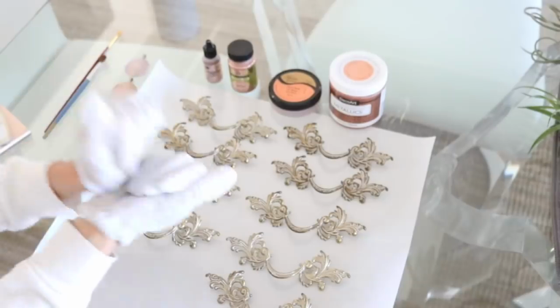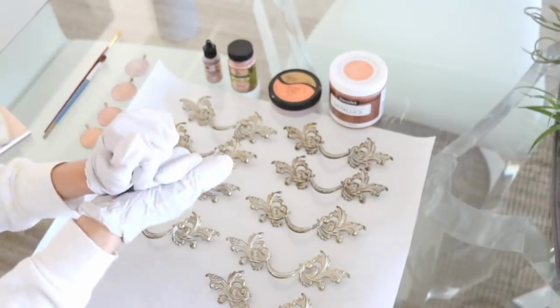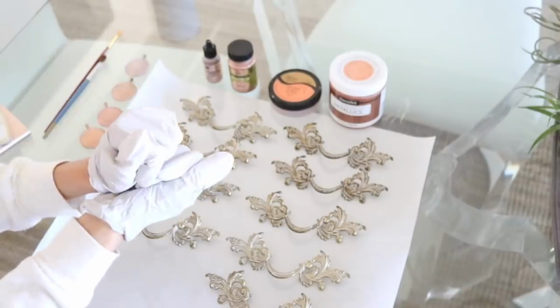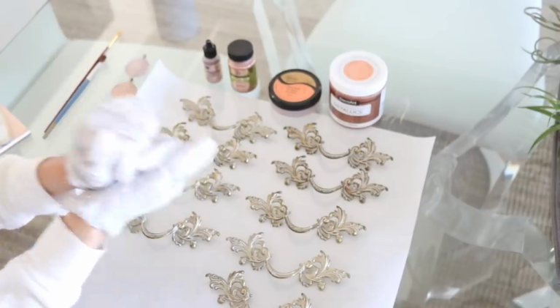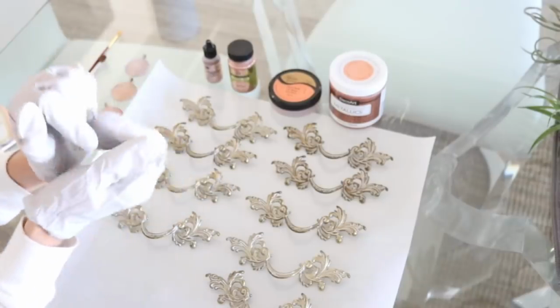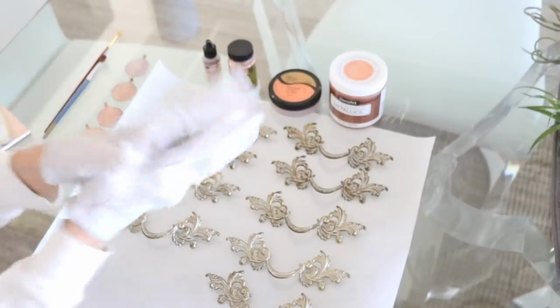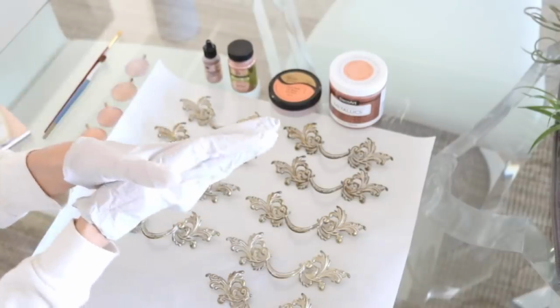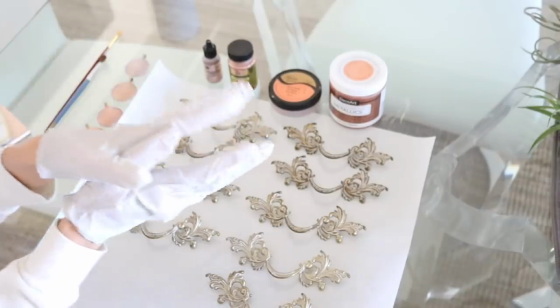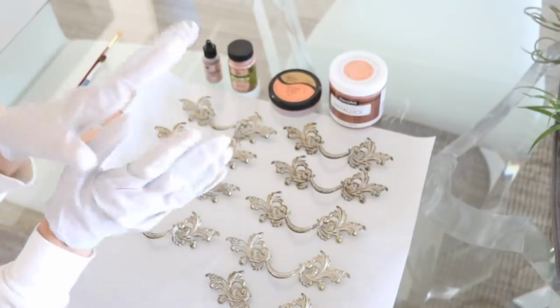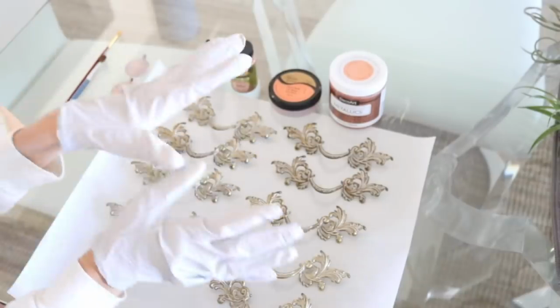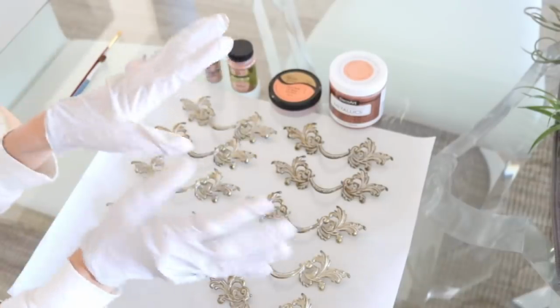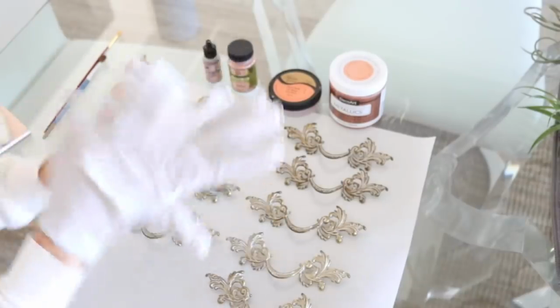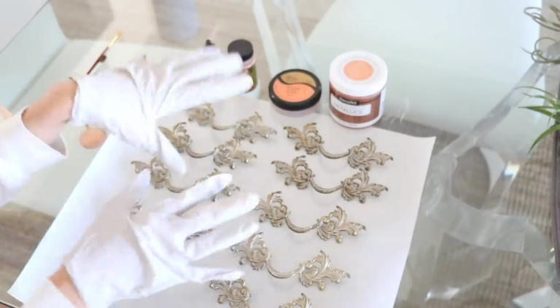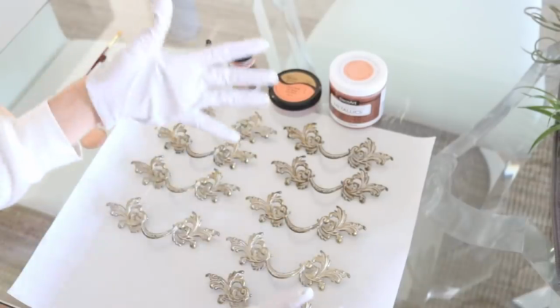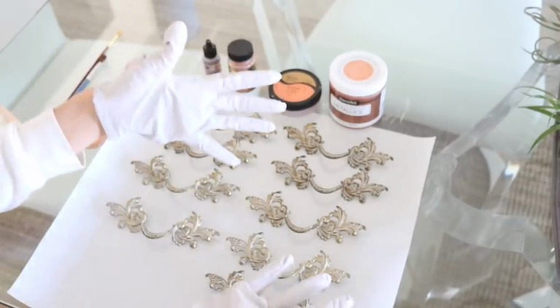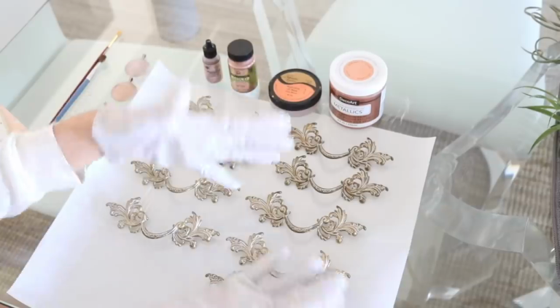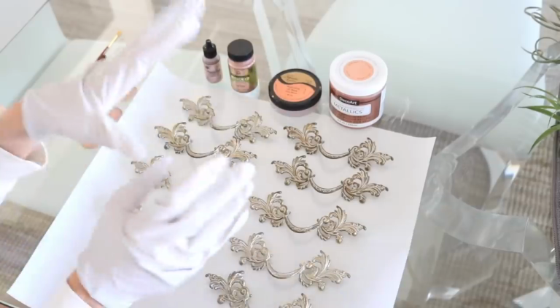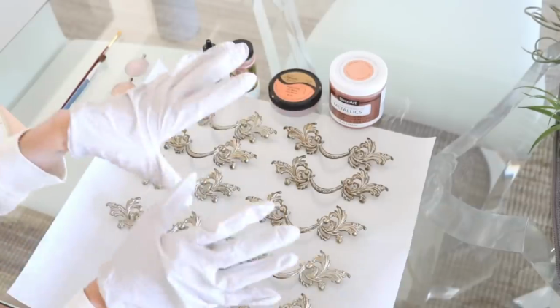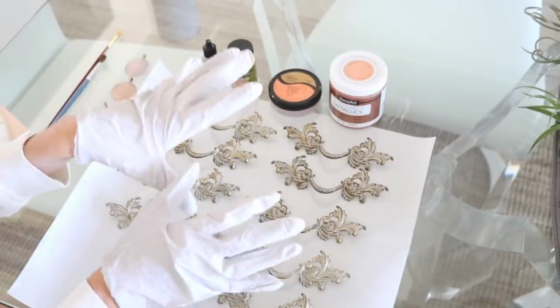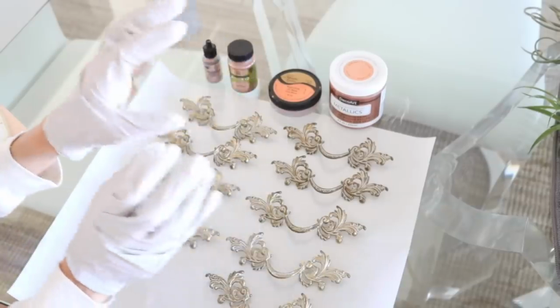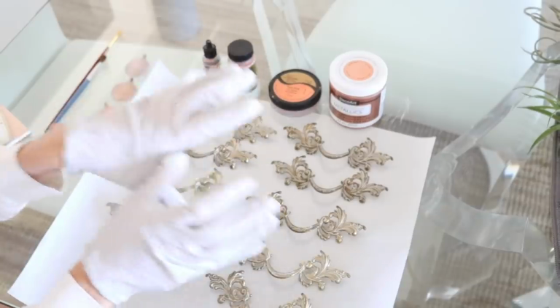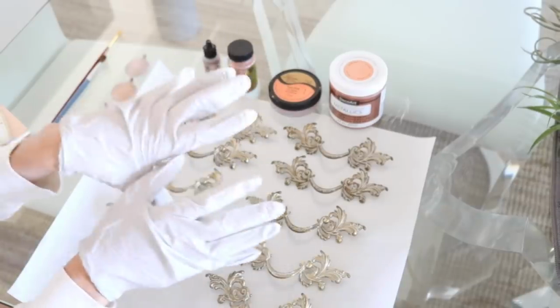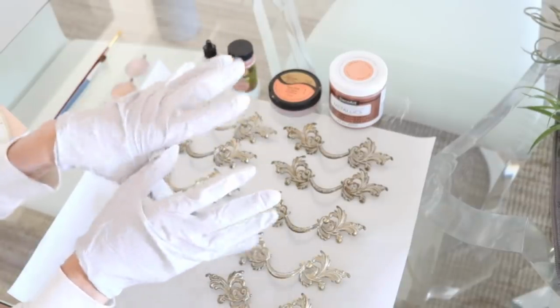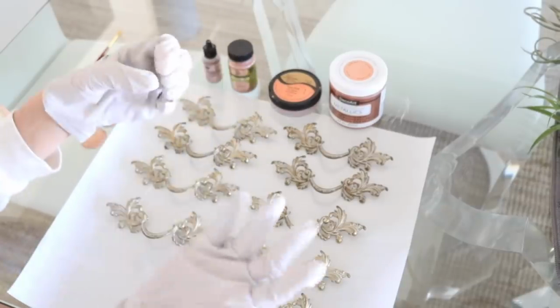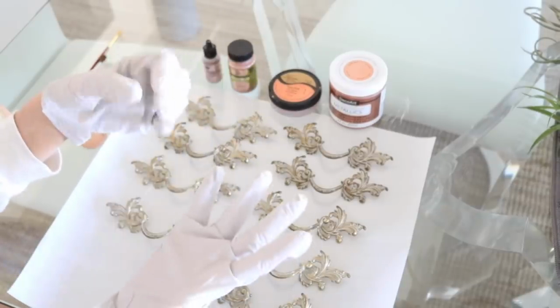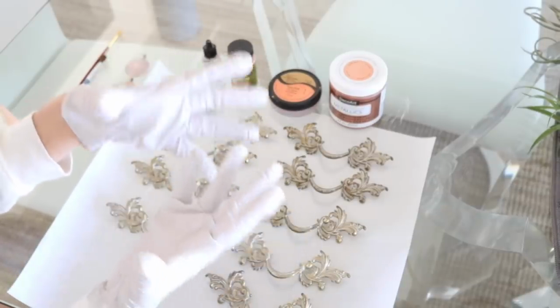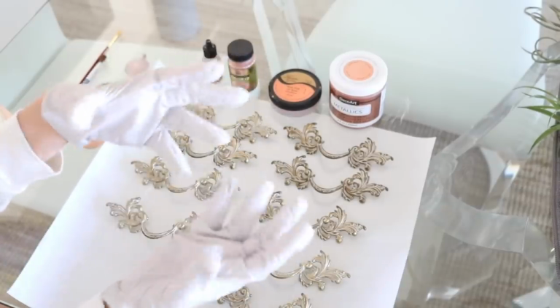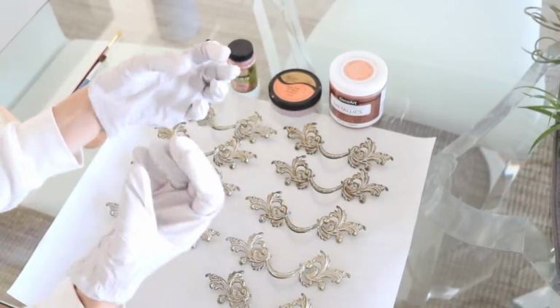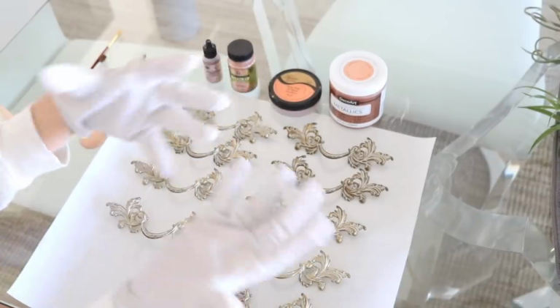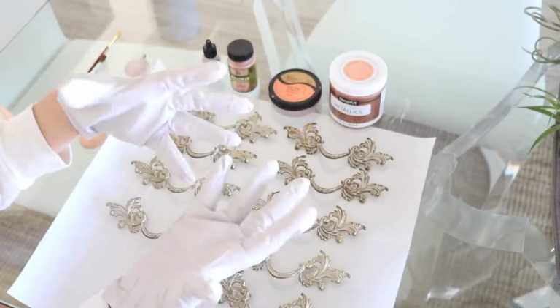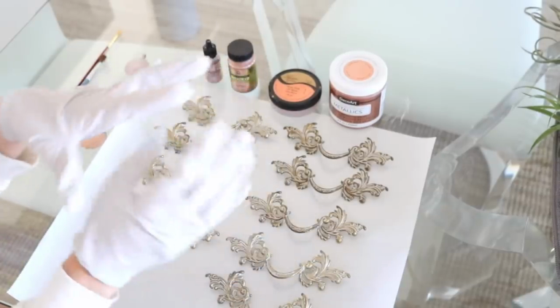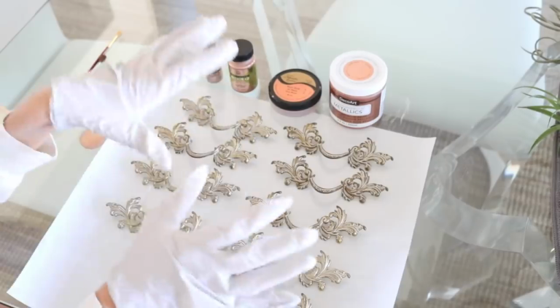Okay, I moved this set of drawers in and oh my gosh, I love it already! I don't even have the hardware on but I love it already. It looks so good with the greenery of the plants — the contrast is just stunning.